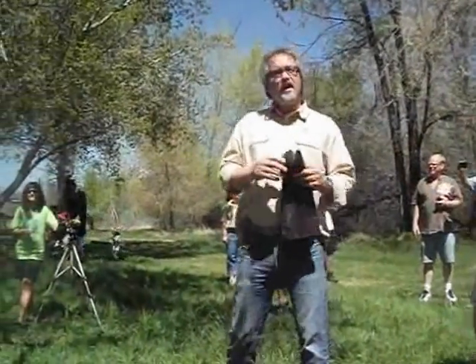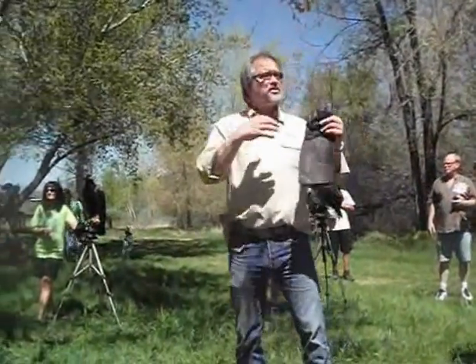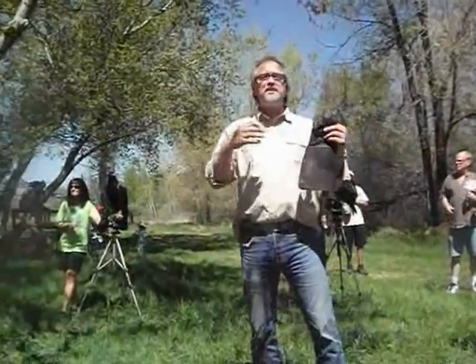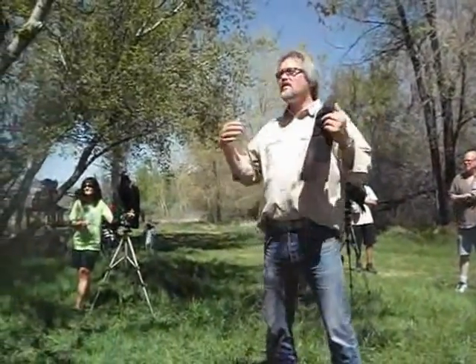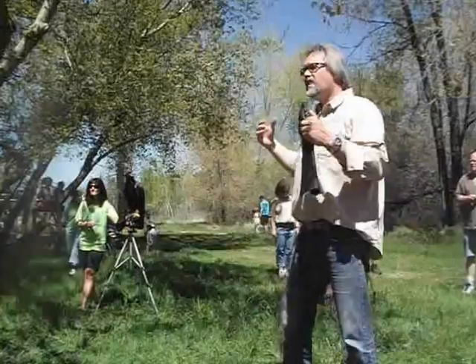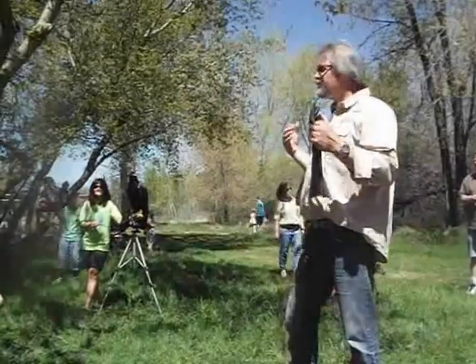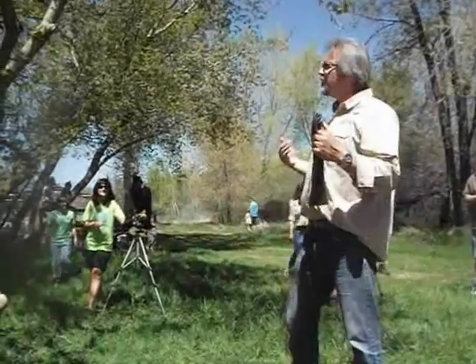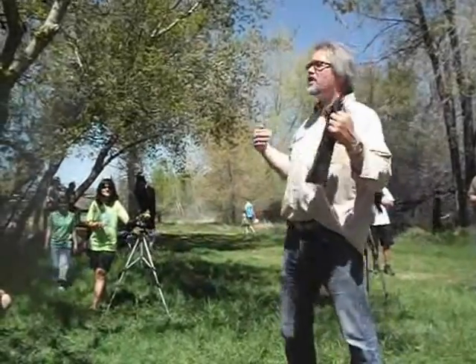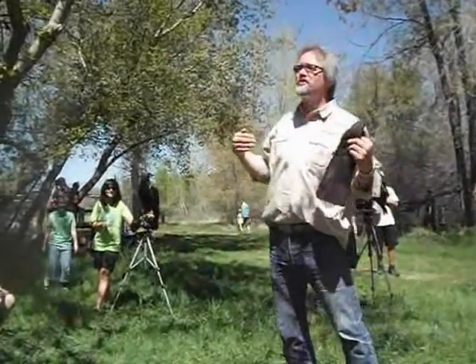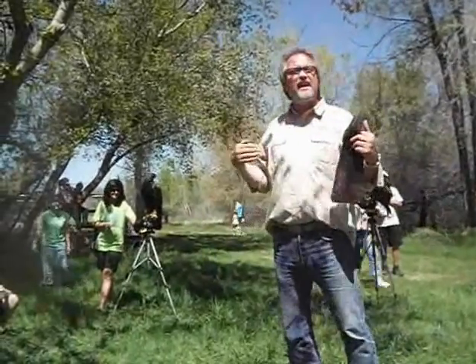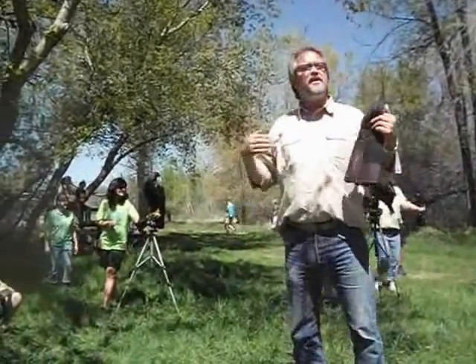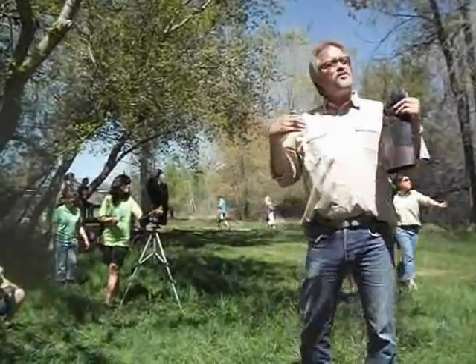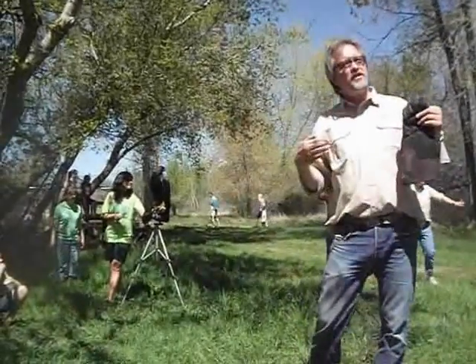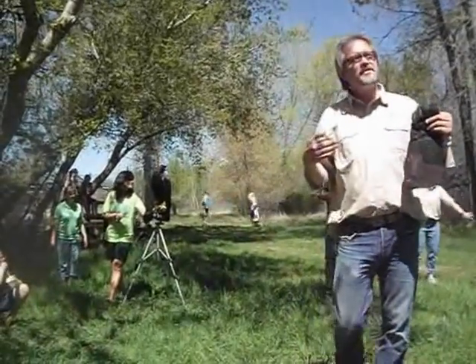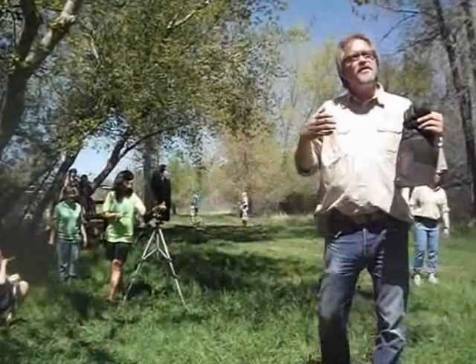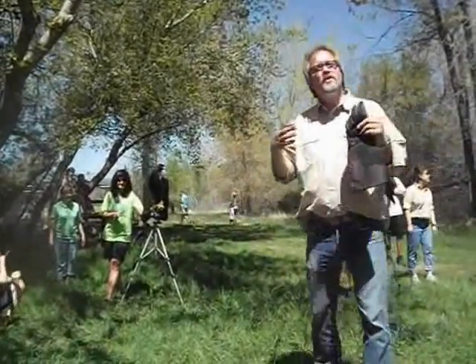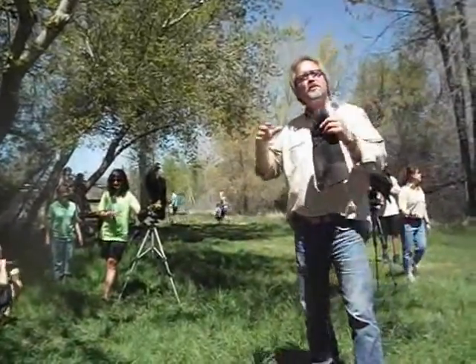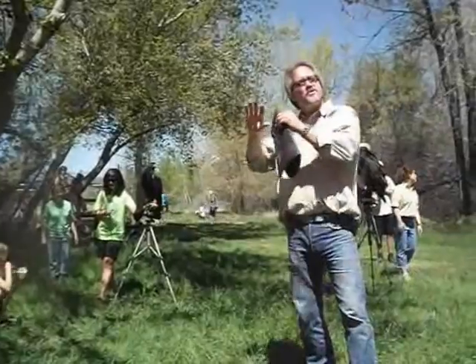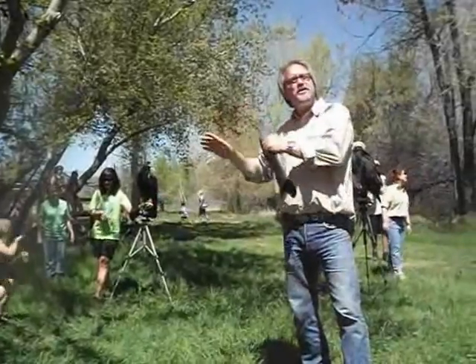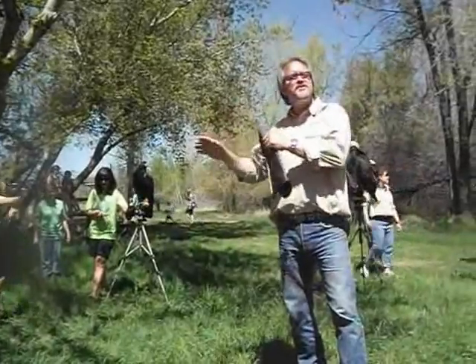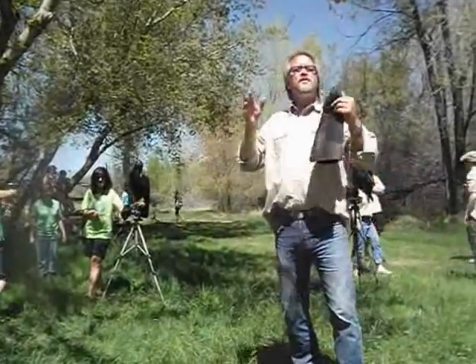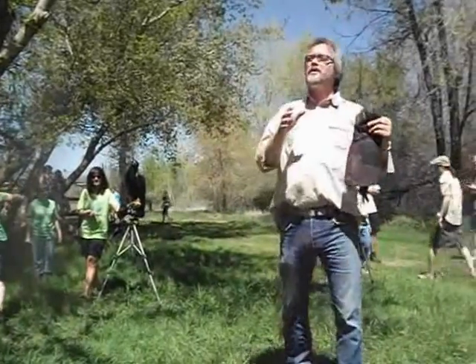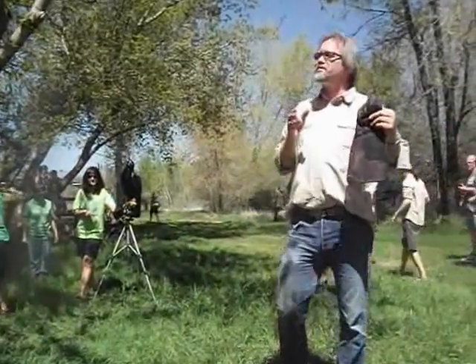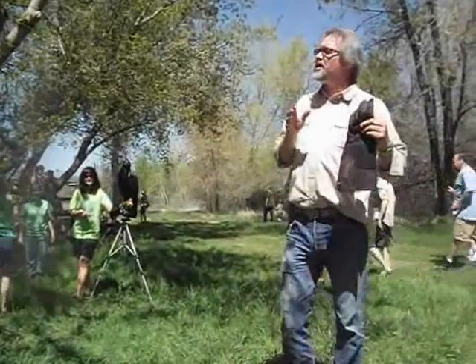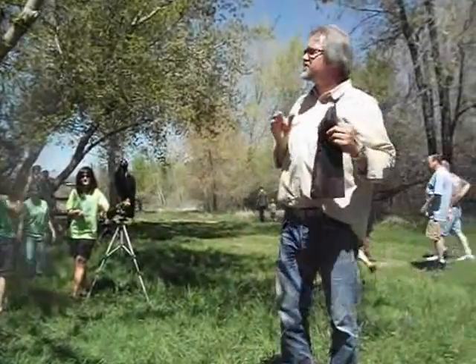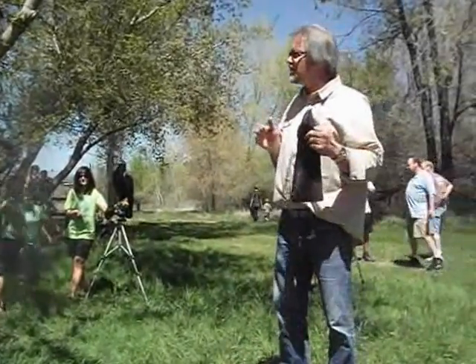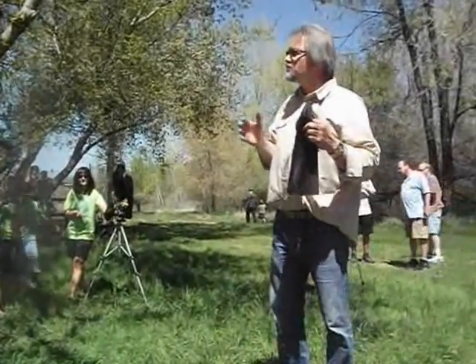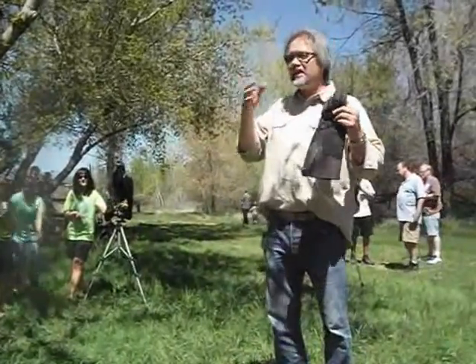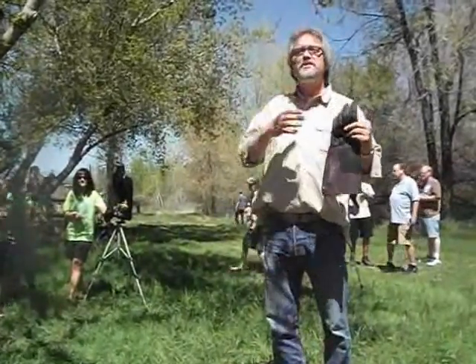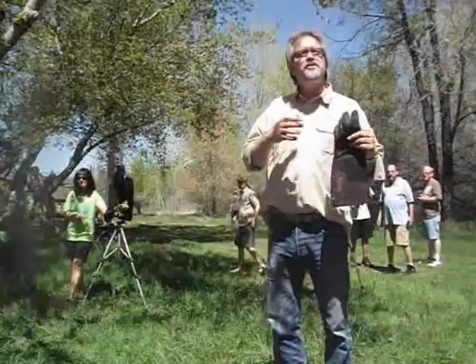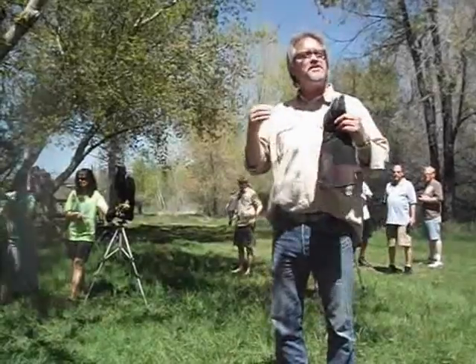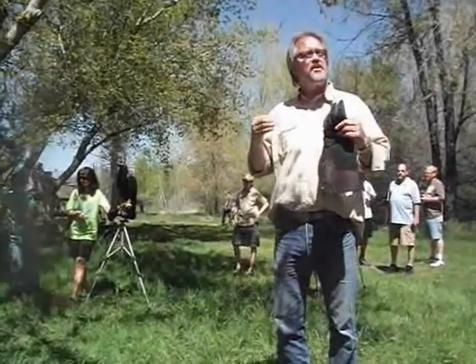A lot of the questions asked me are: are golden eagles and bald eagles related? No, they're not. The golden eagle belongs to its own species. The bald eagle belongs to the sea eagle, meaning it eats mostly fish, so it's a sea eagle.